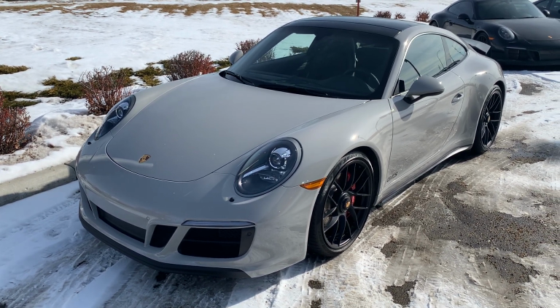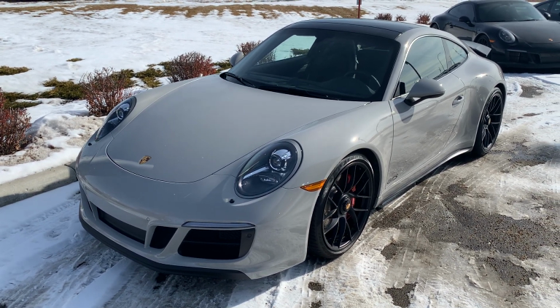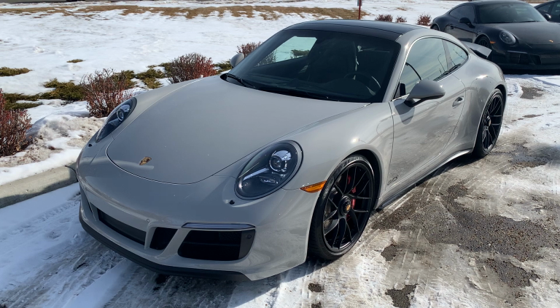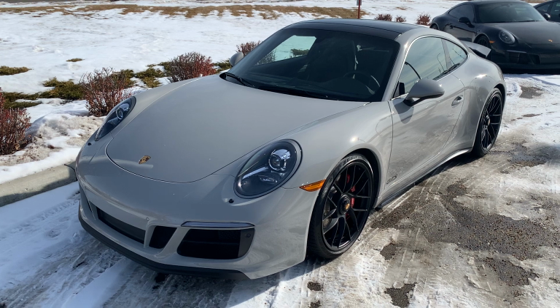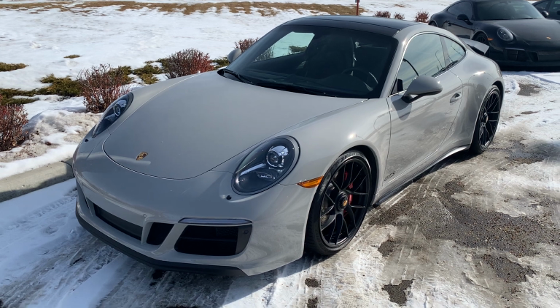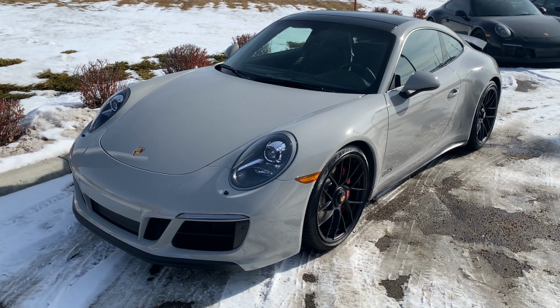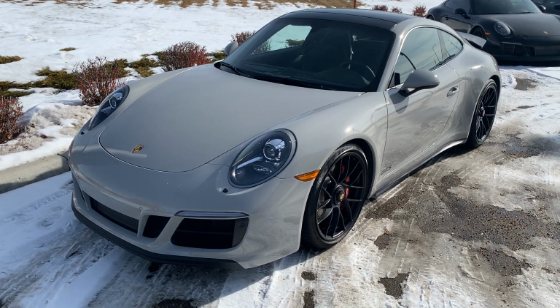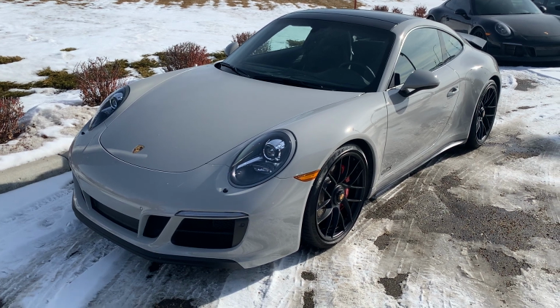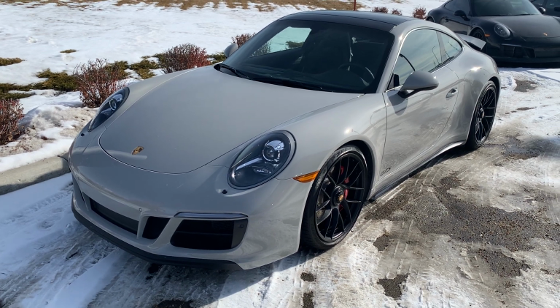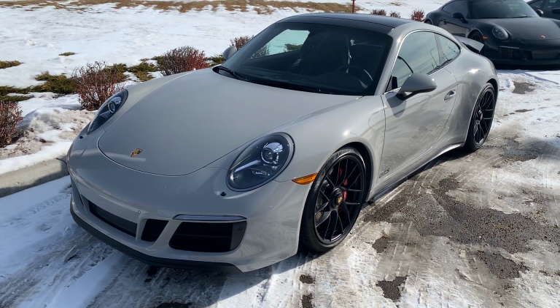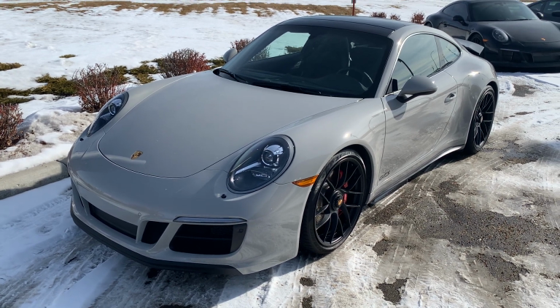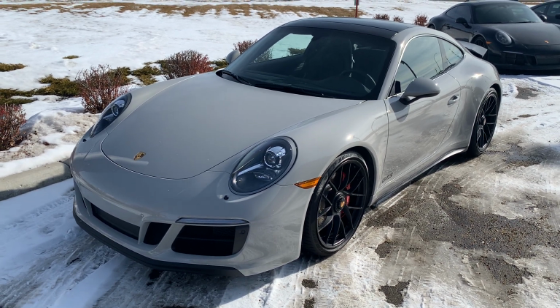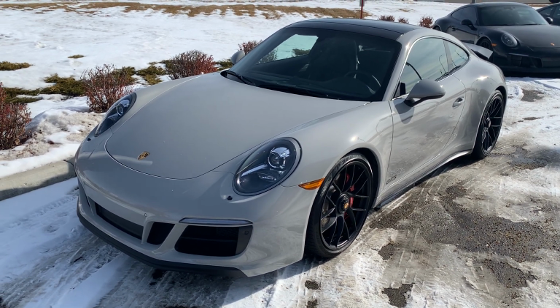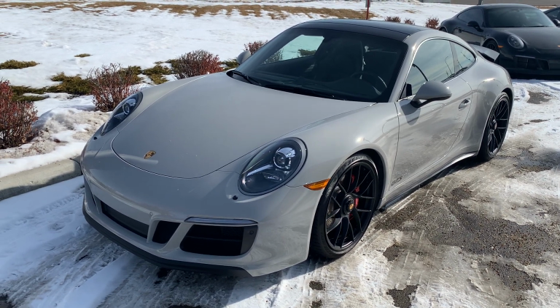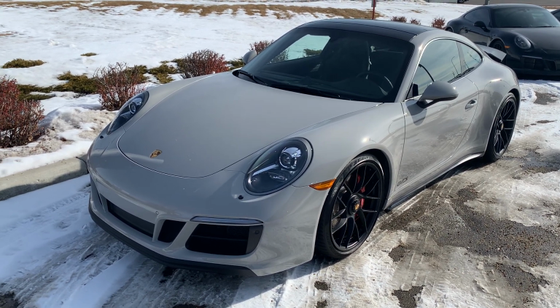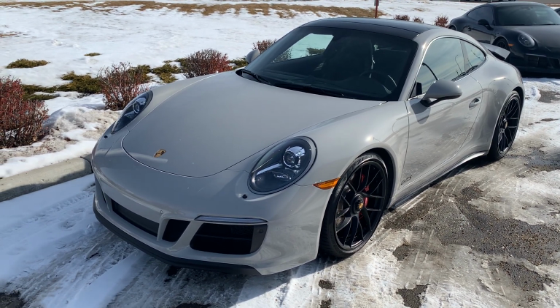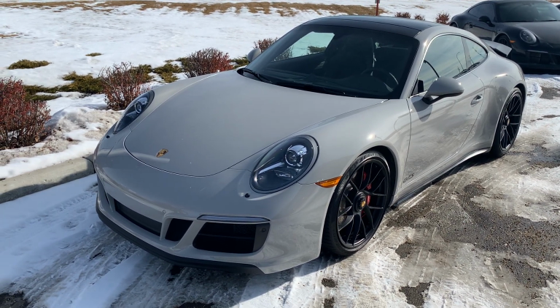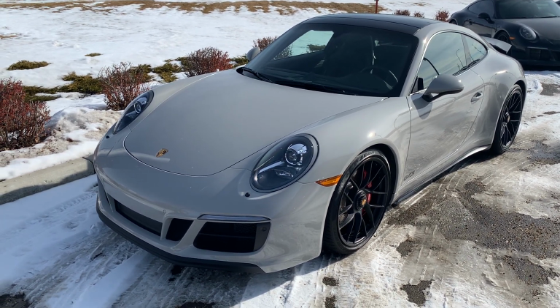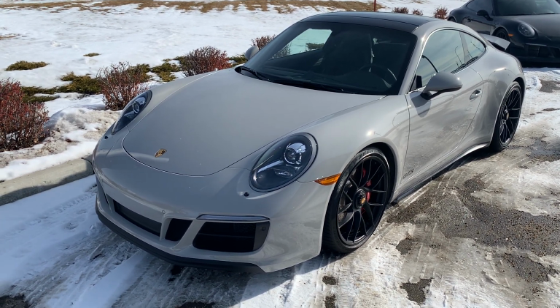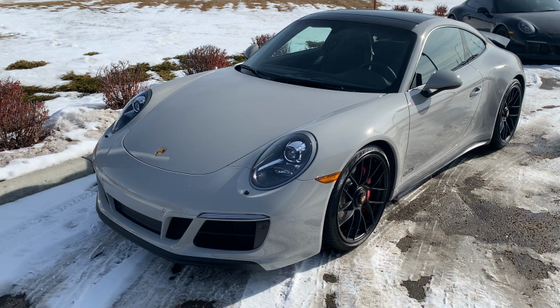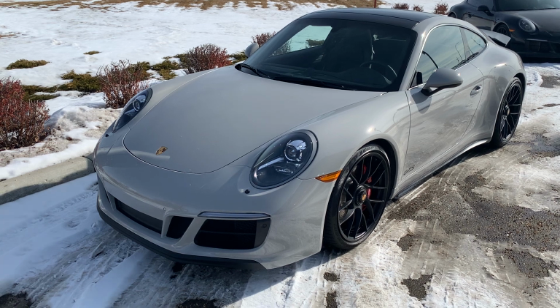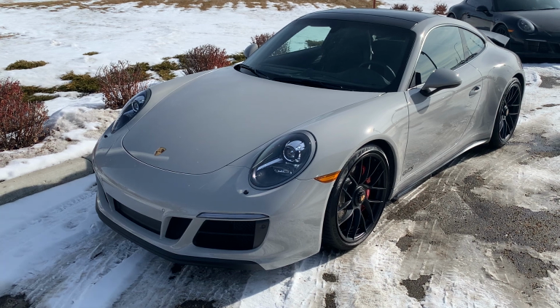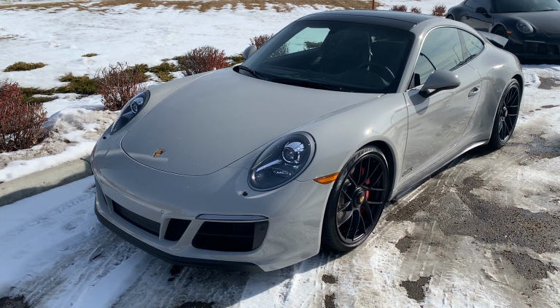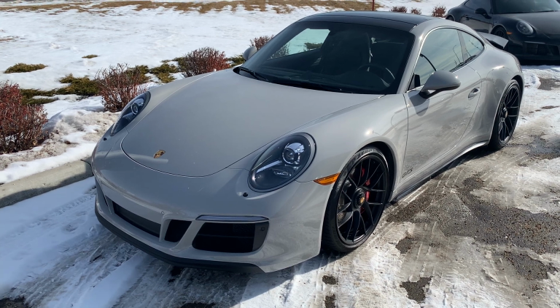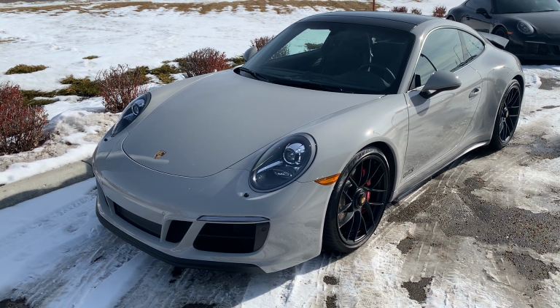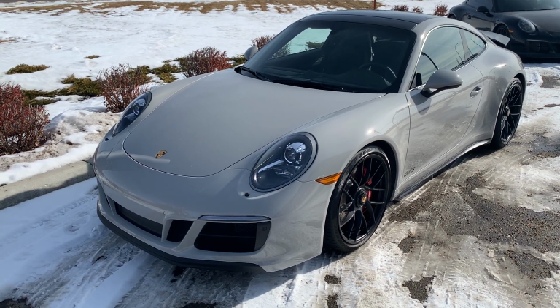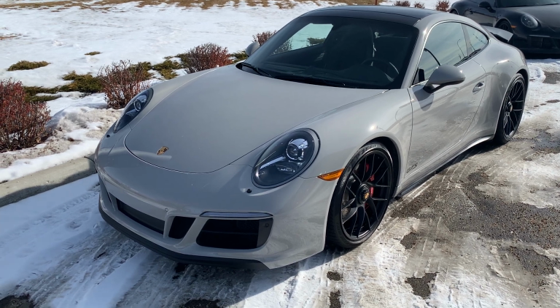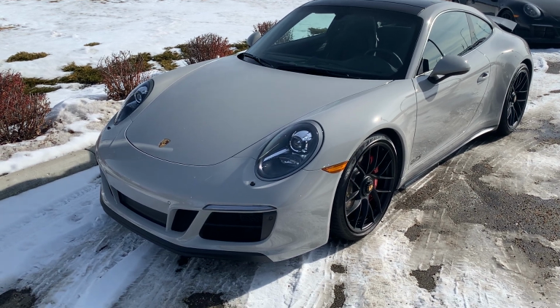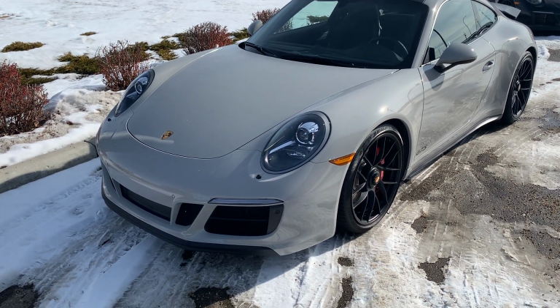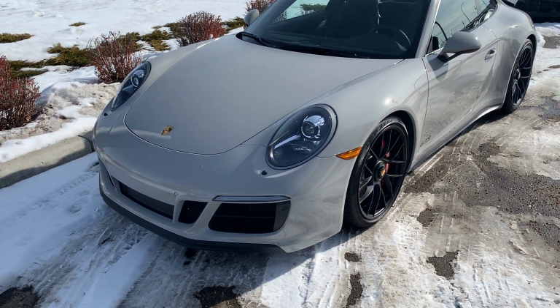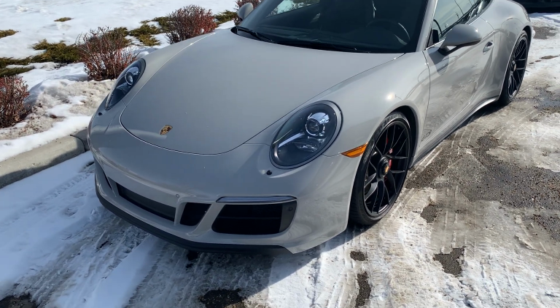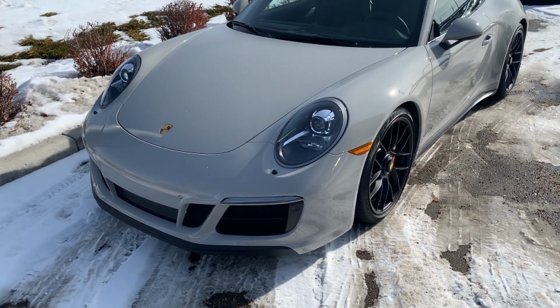I've got the car out here in natural sunlight. Chalk does tend to change colors depending on the lighting, but it is personally one of my favorite colors for the 911 and I think you'll really like it too.